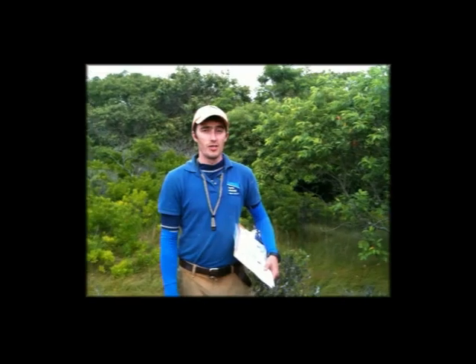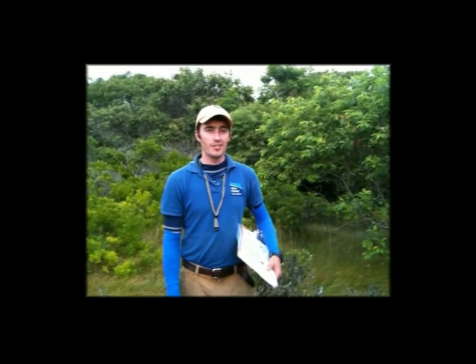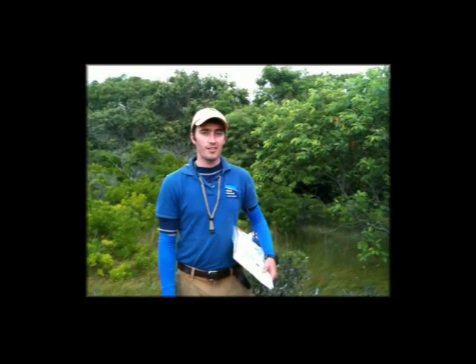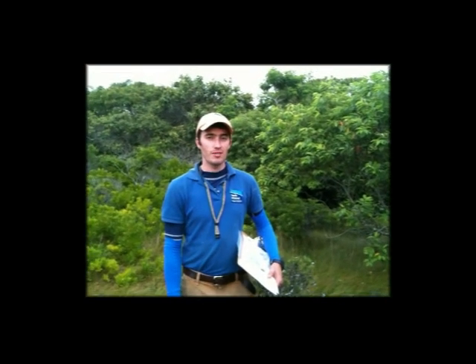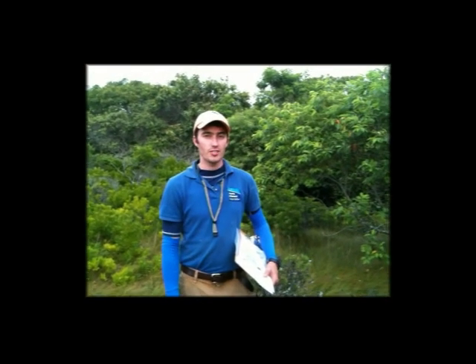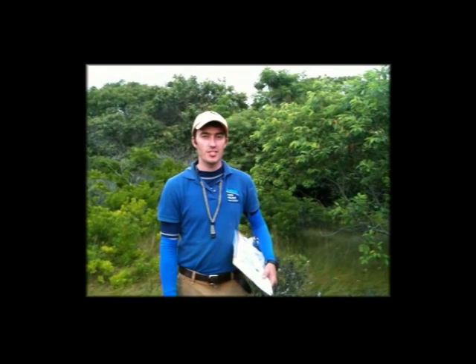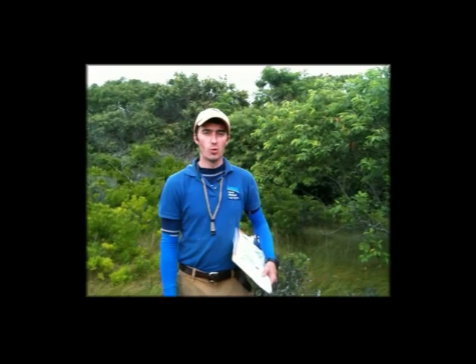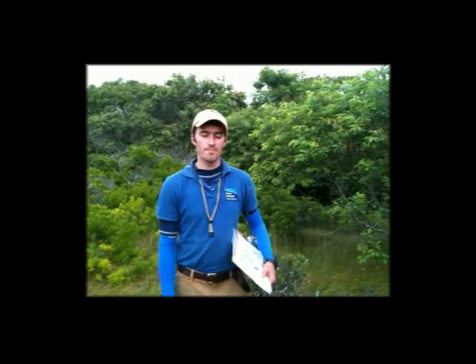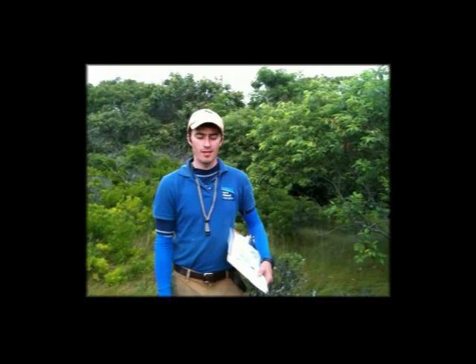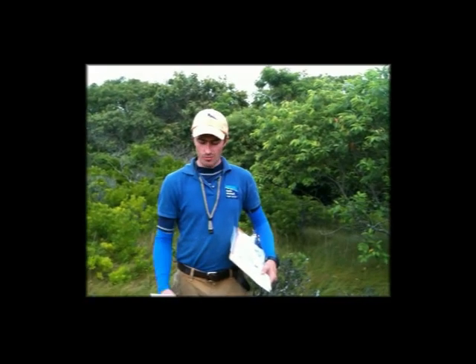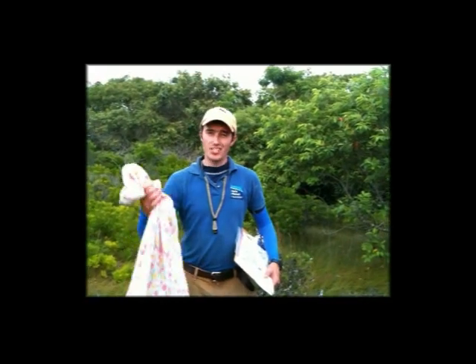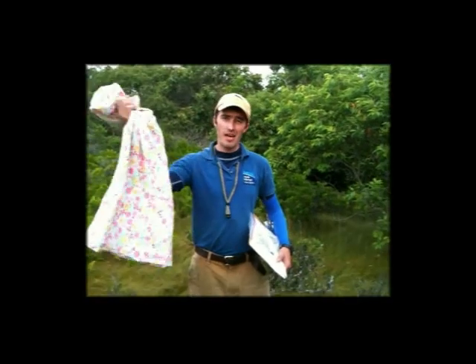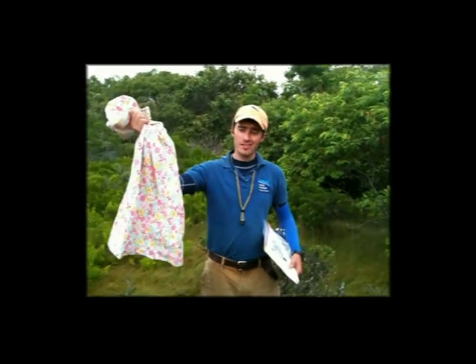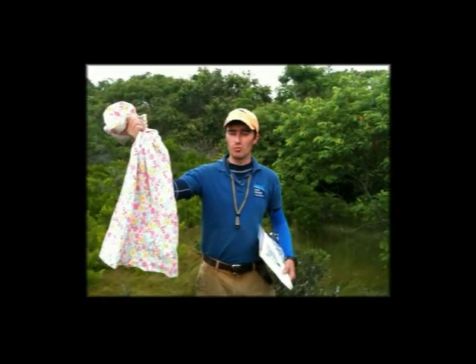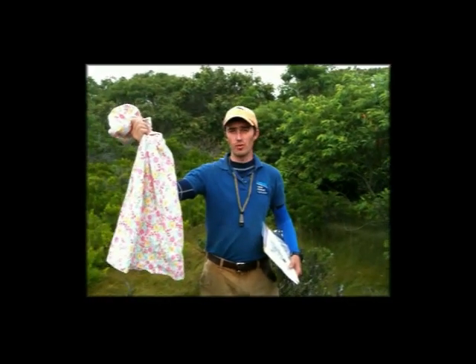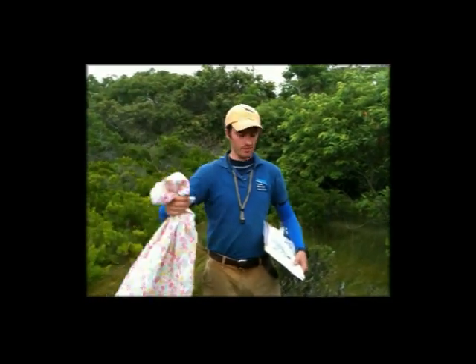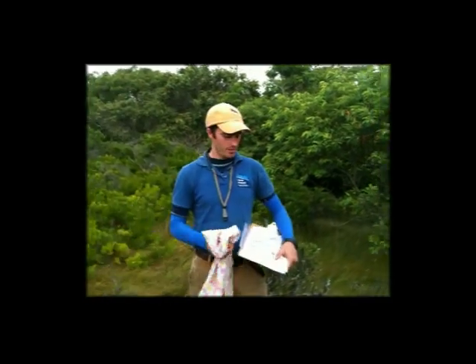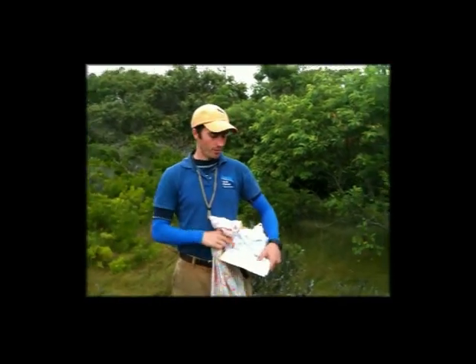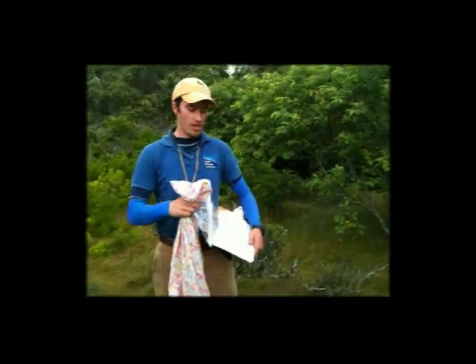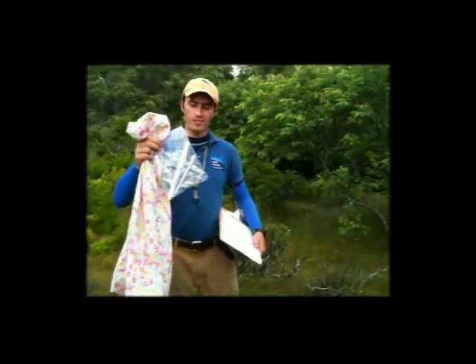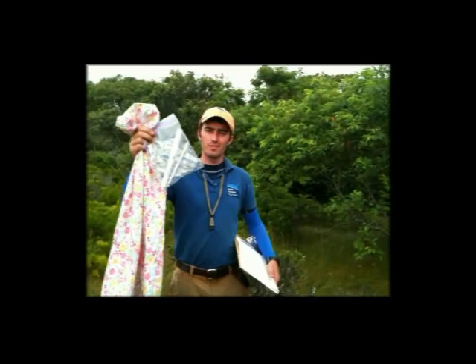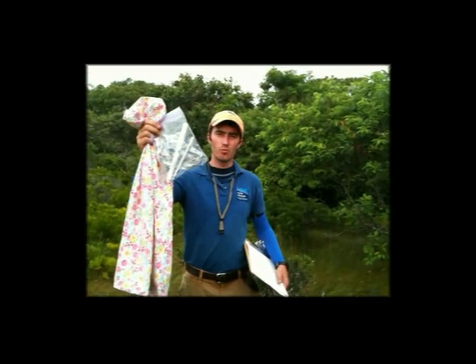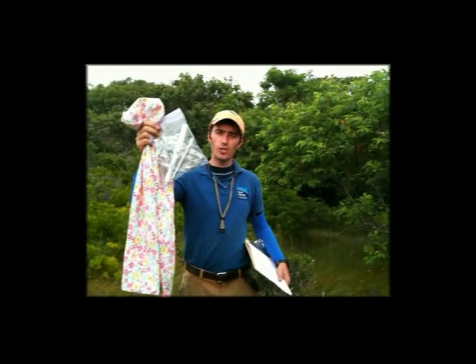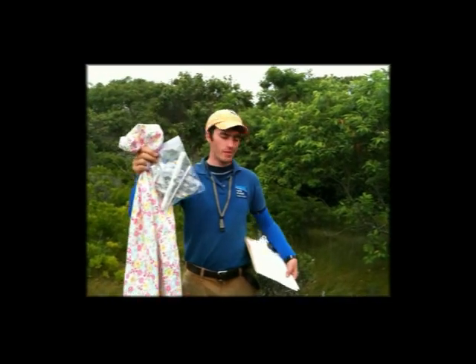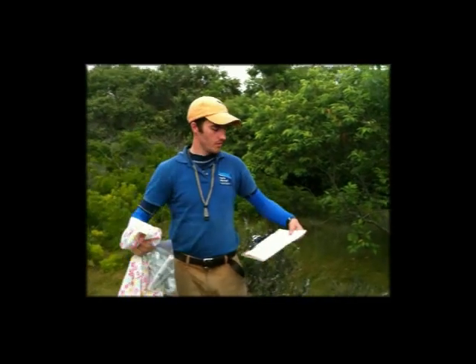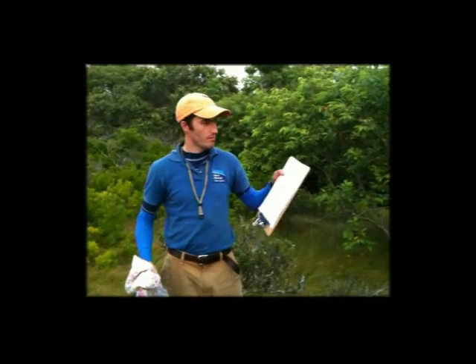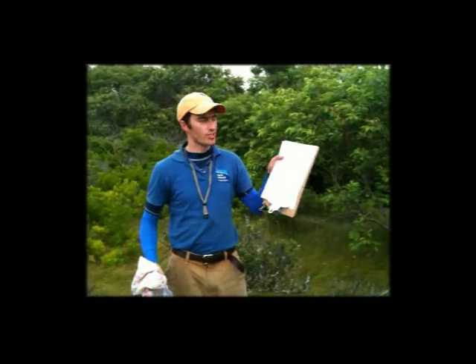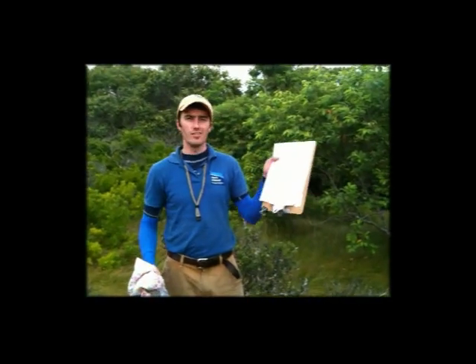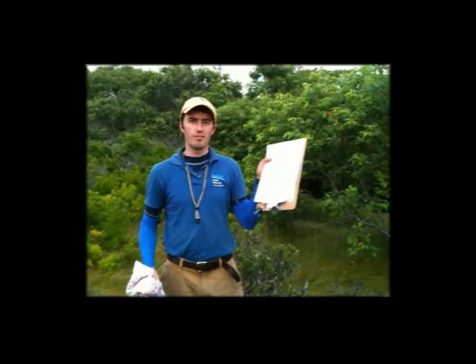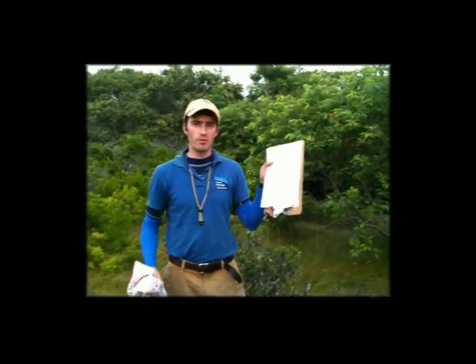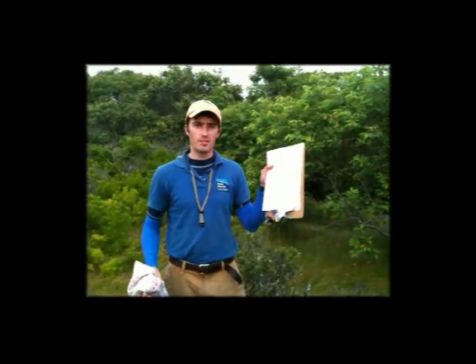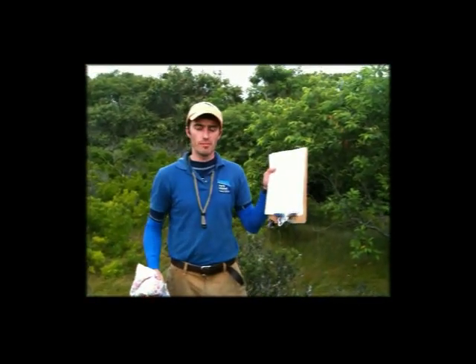Here we are in Tuckernuck, about to check some snake boards. We have our snake bag, which is really important. We have our measuring and weighing equipment, and we have our data sheet — all very important pieces of equipment.